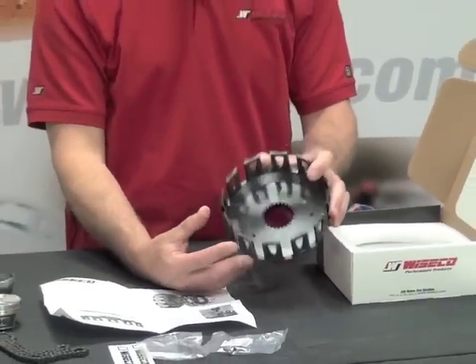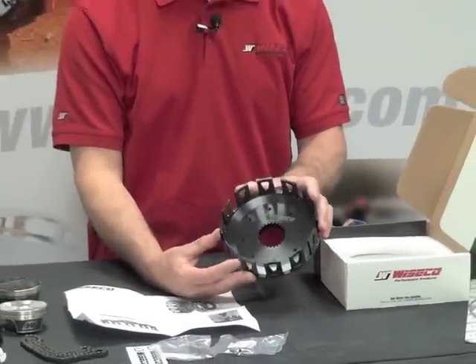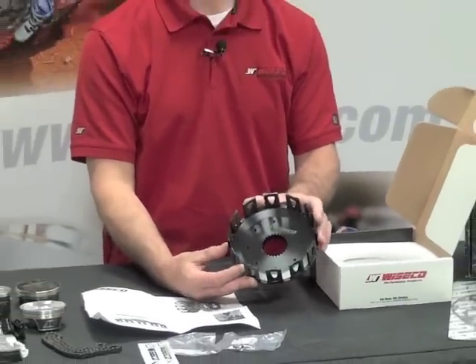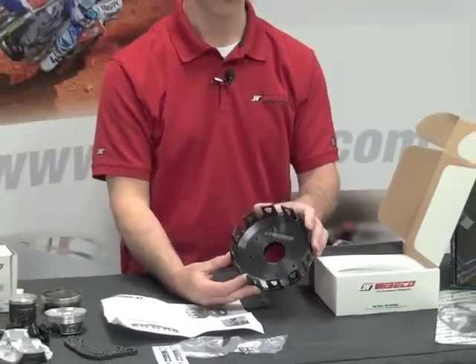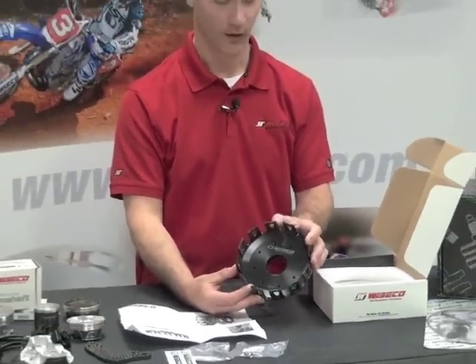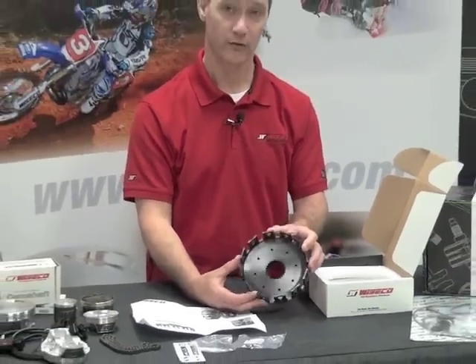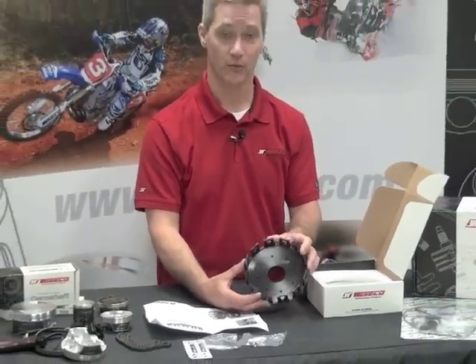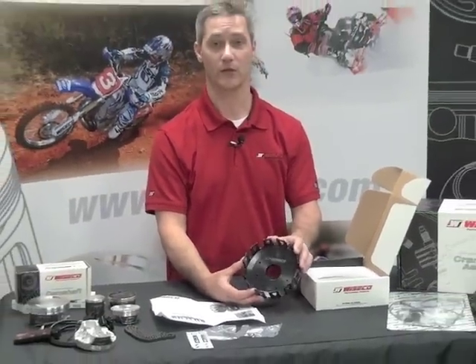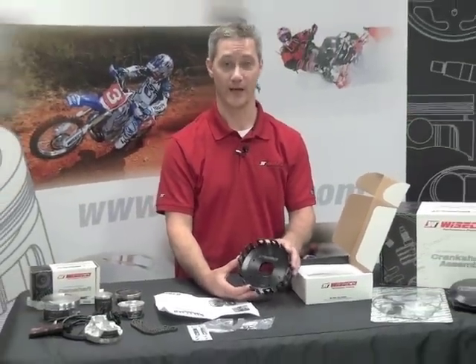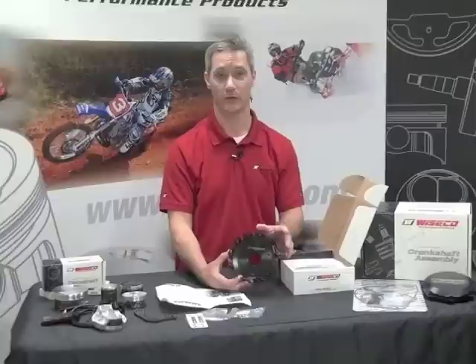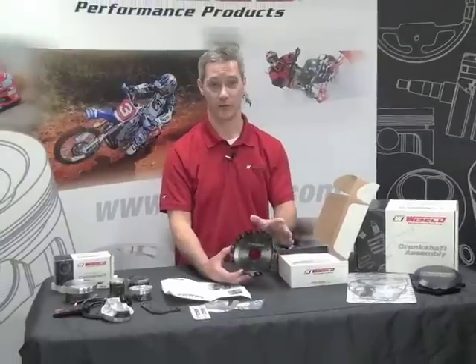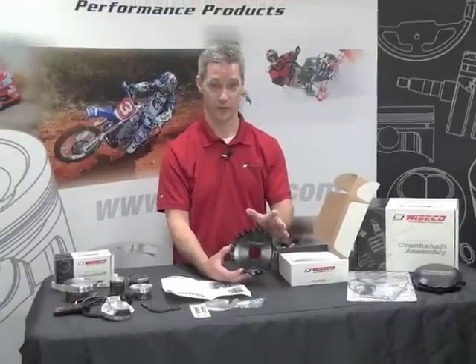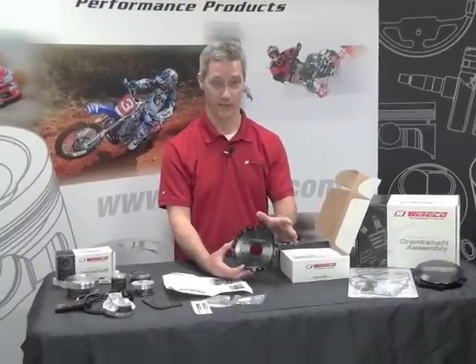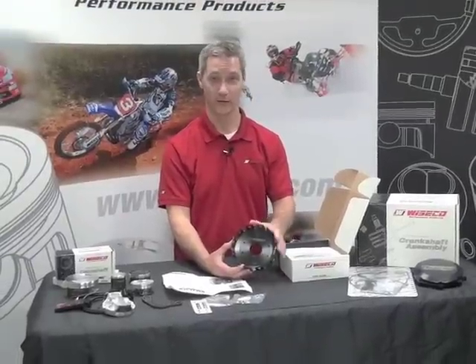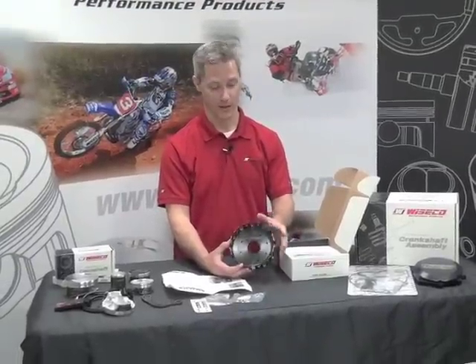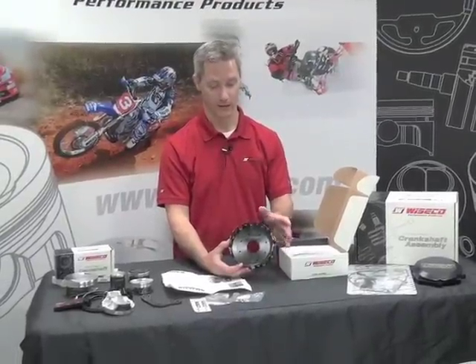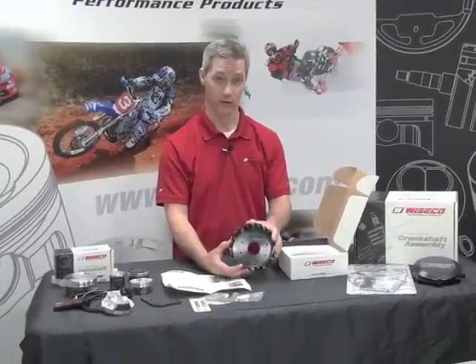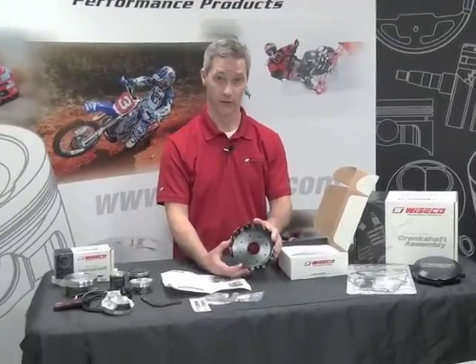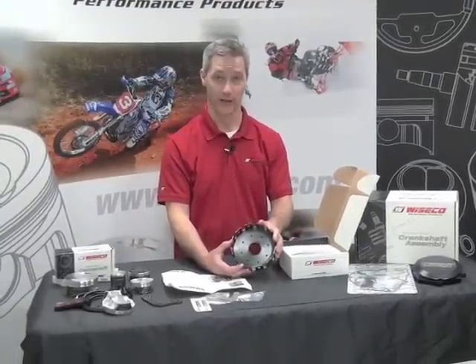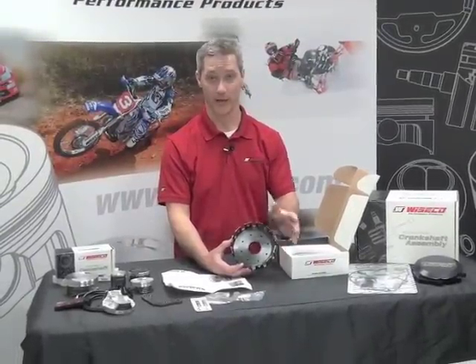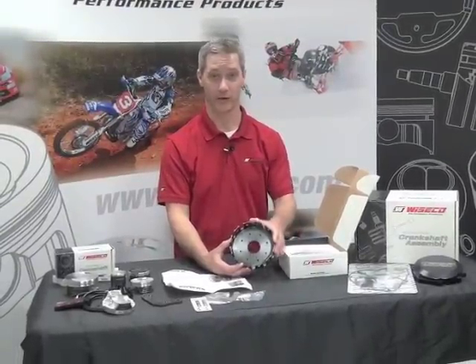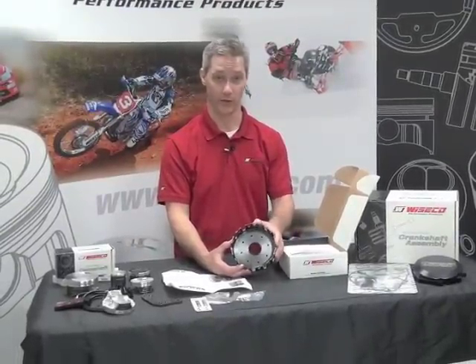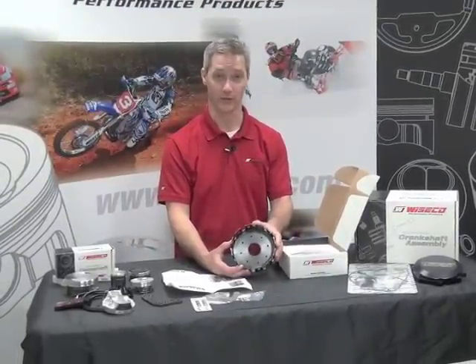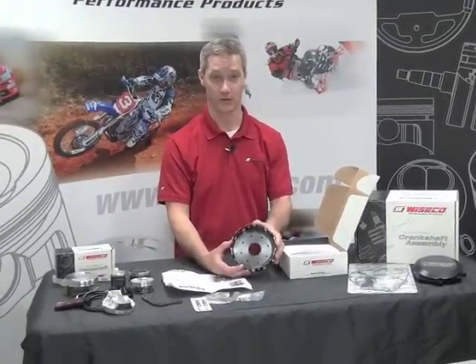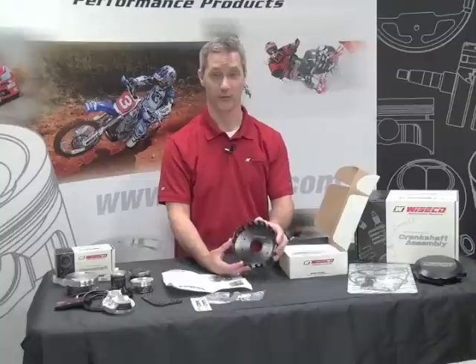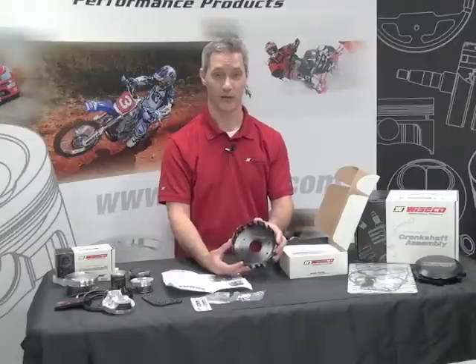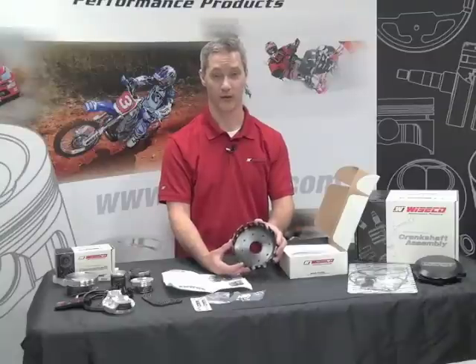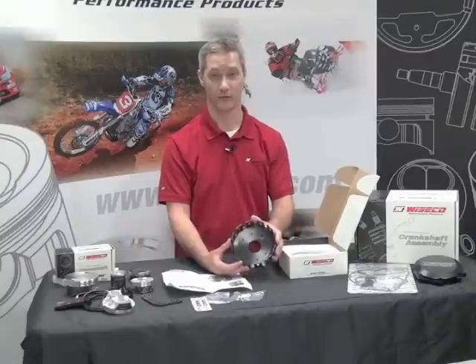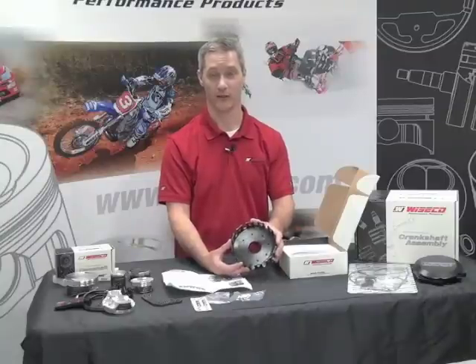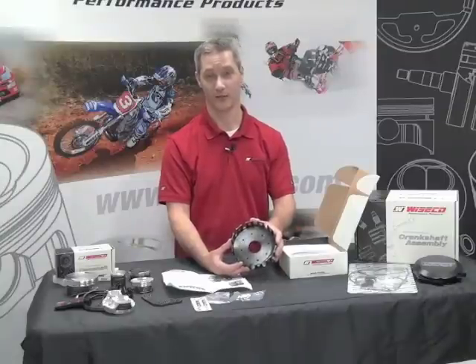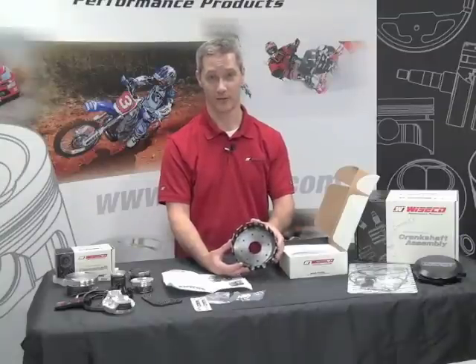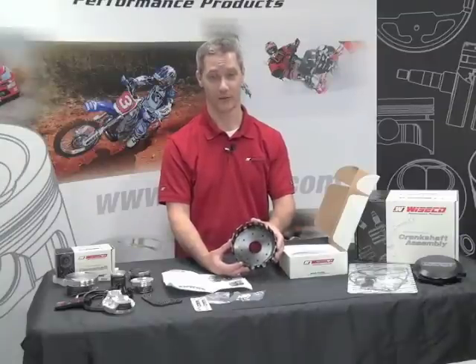The last basket you'll ever buy. All you have to do is go to Wysco.com where you can punch in your year, make, and model, and you can go to your local dealer and buy that or buy directly from Wysco. Just remember Wysco: strength, durability, and toughness, period.